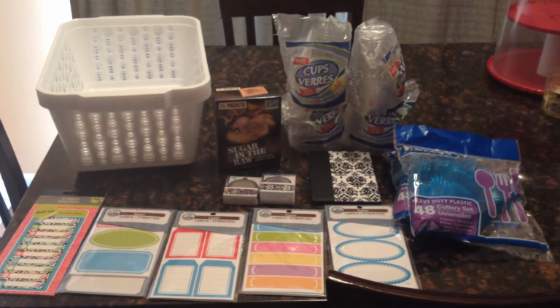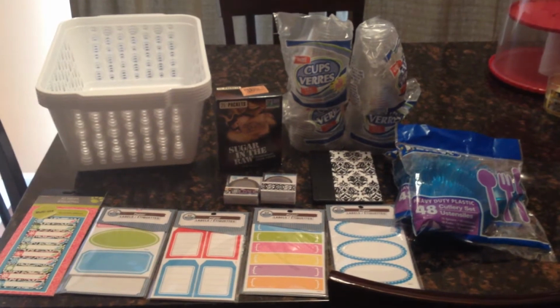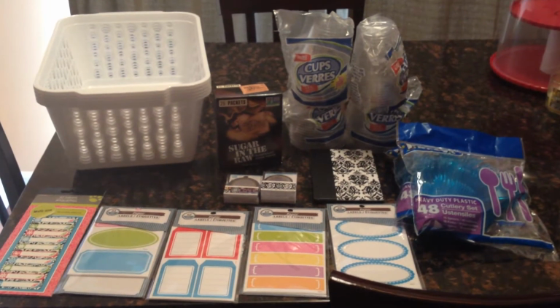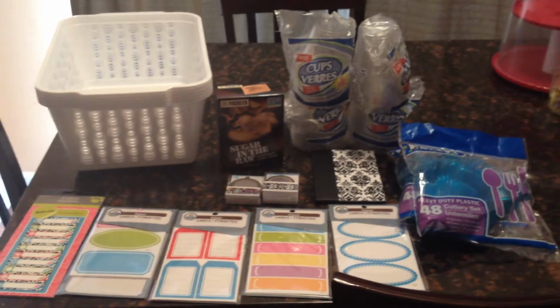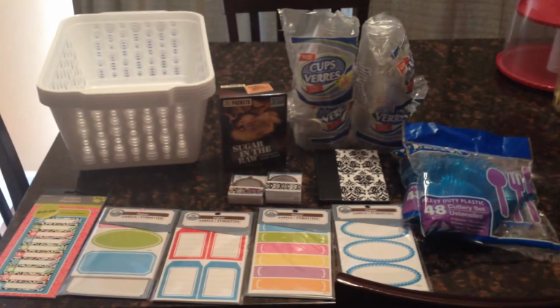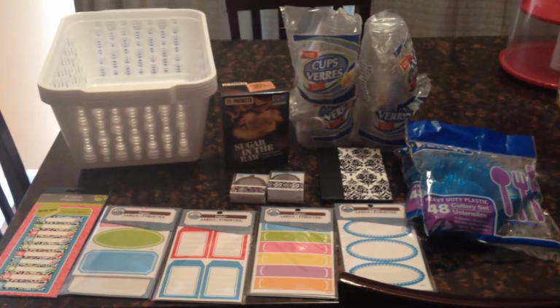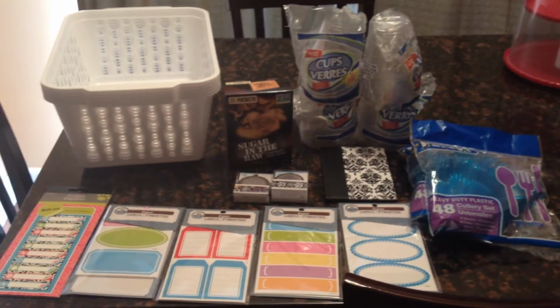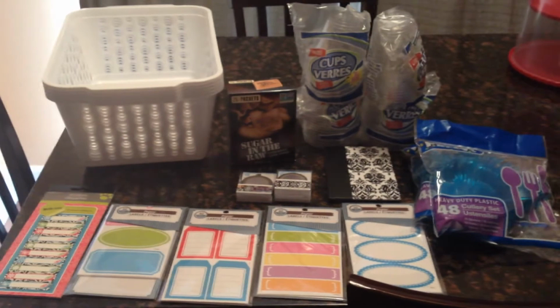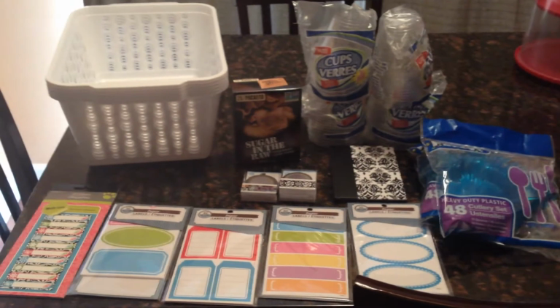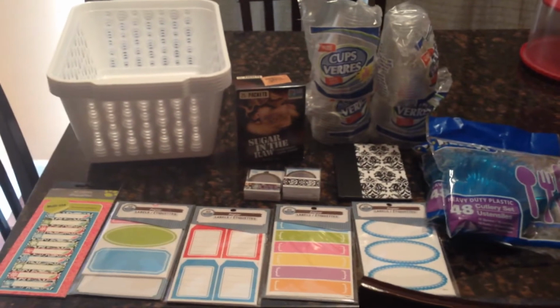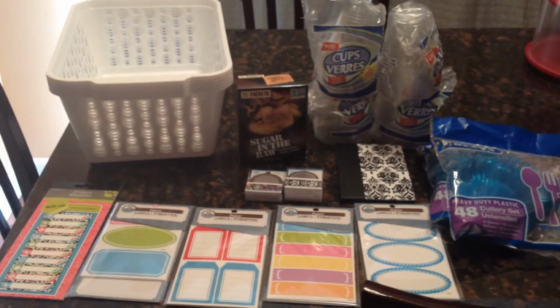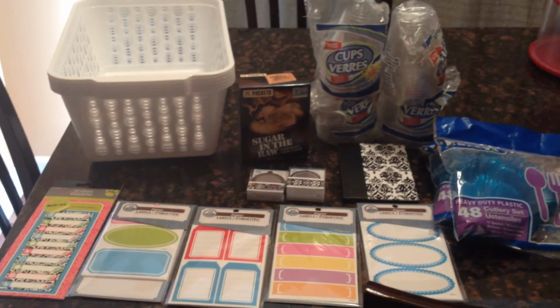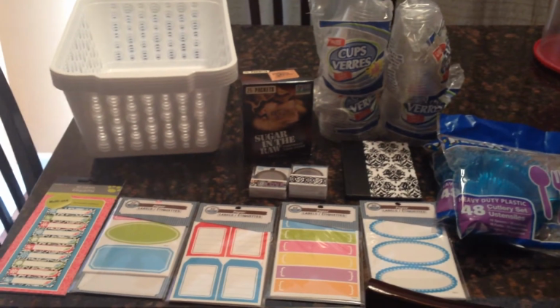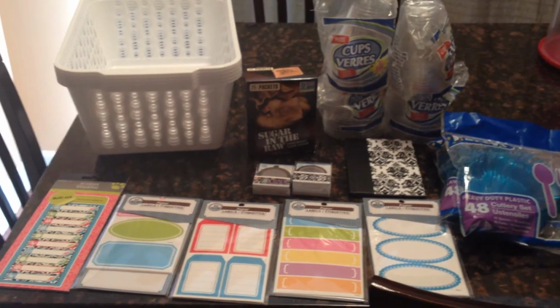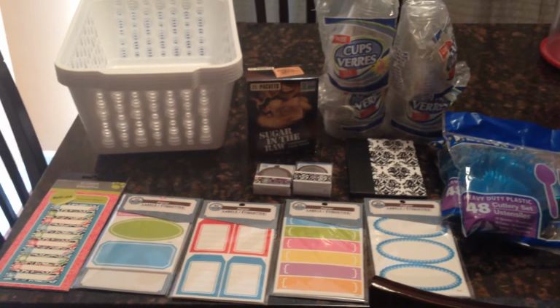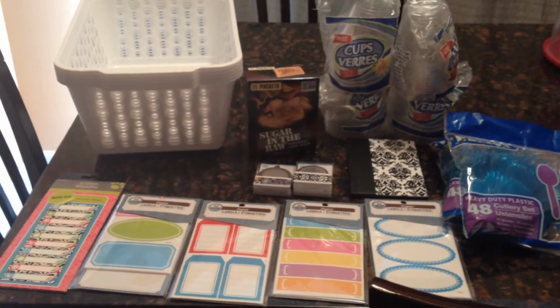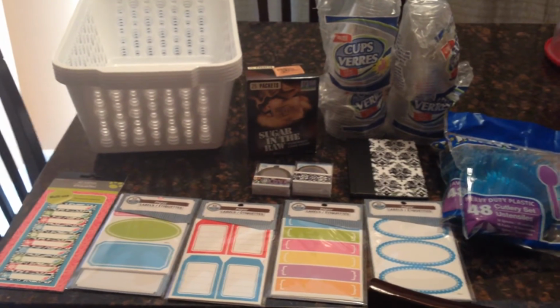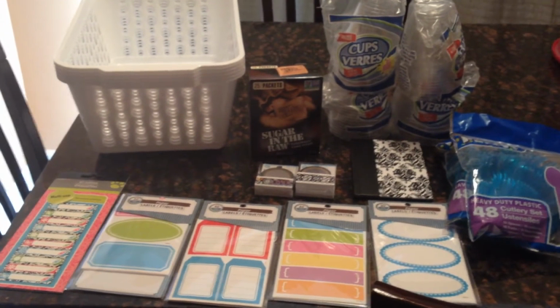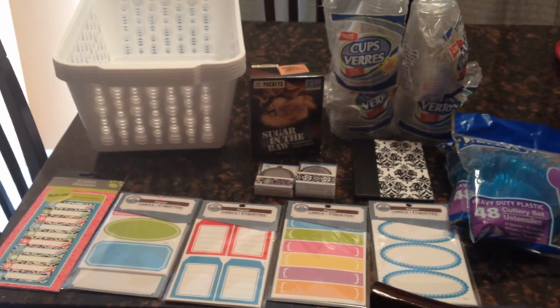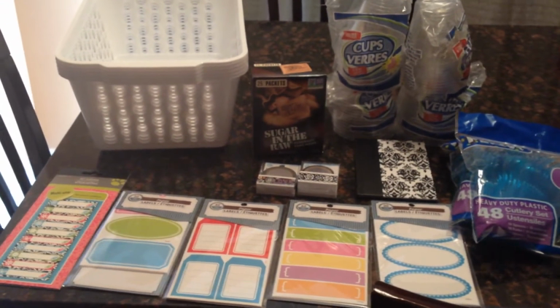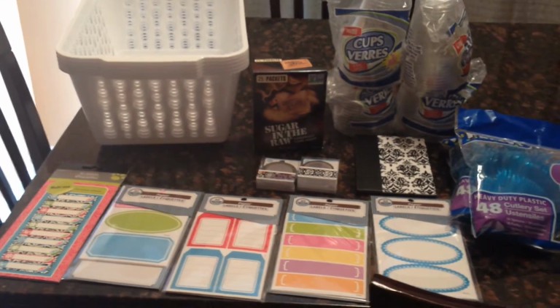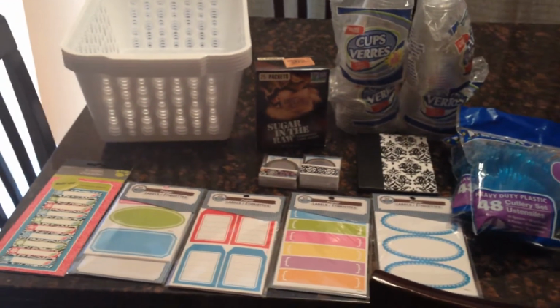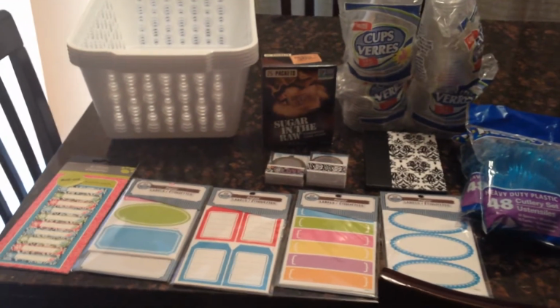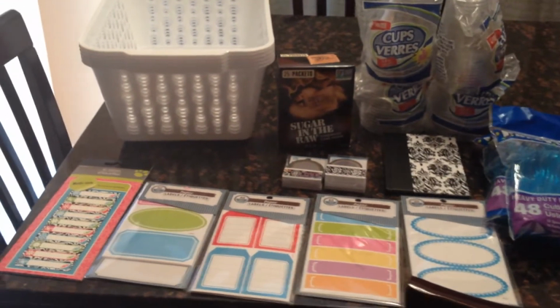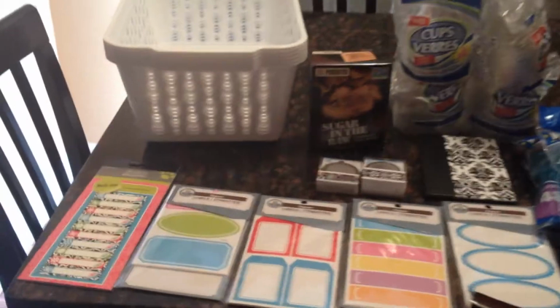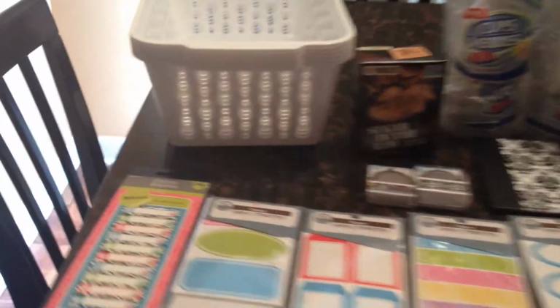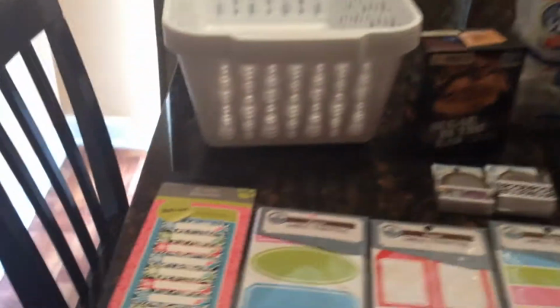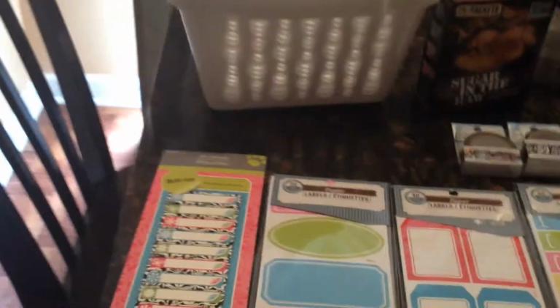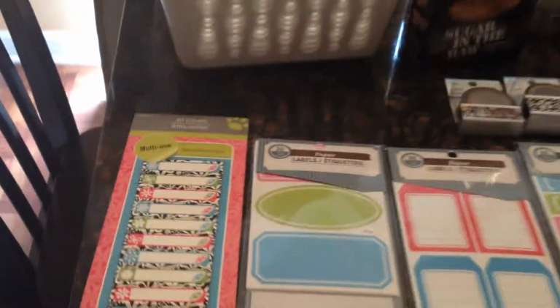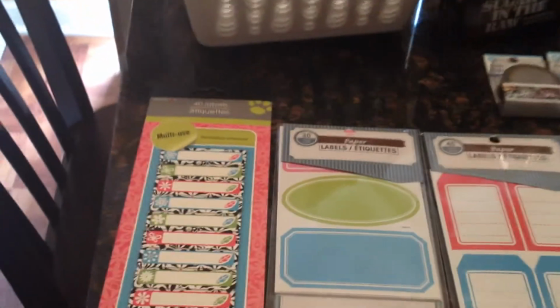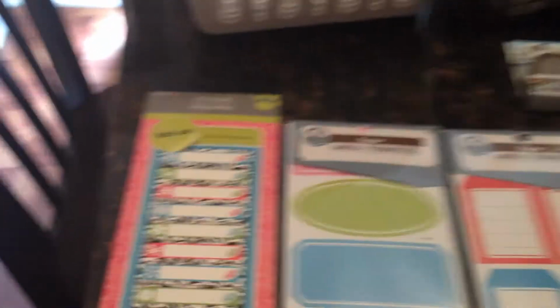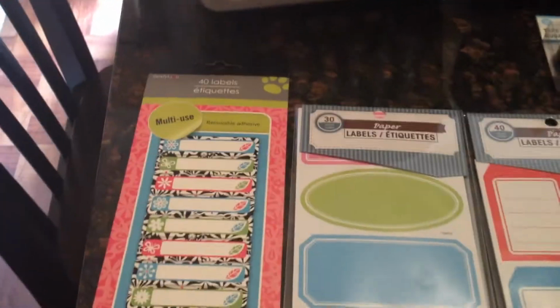Hi everyone, this is Melissa from Steals Deals and Meals. I have a quick Dollar Tree store haul for you today. Let's jump right in — I'm going to show you some of these great finds that I found.